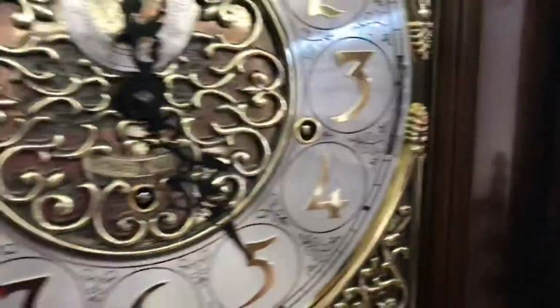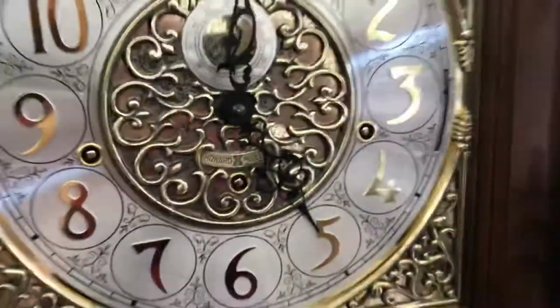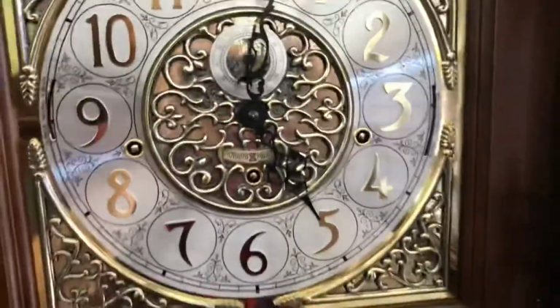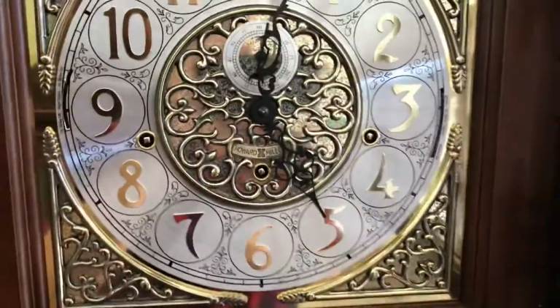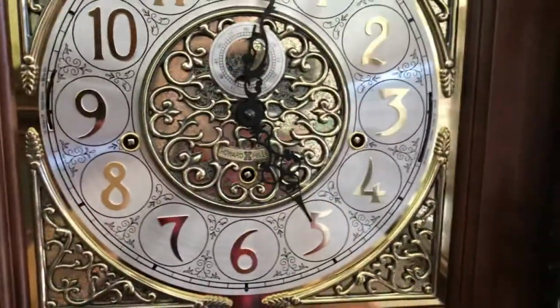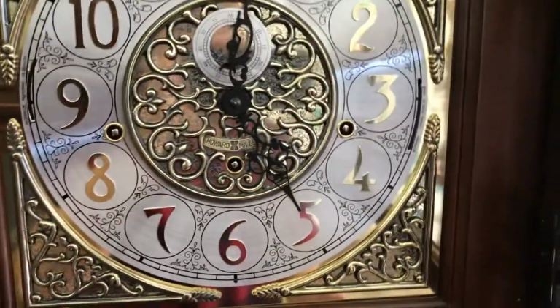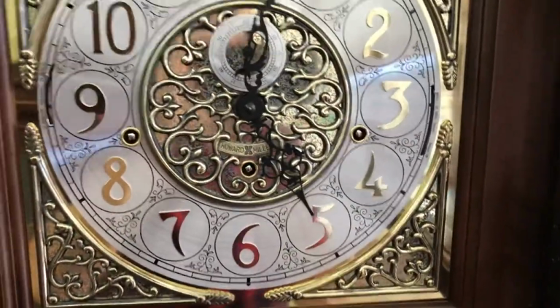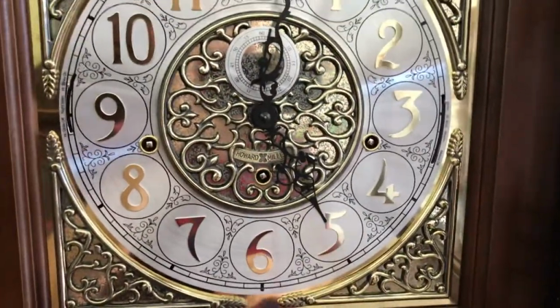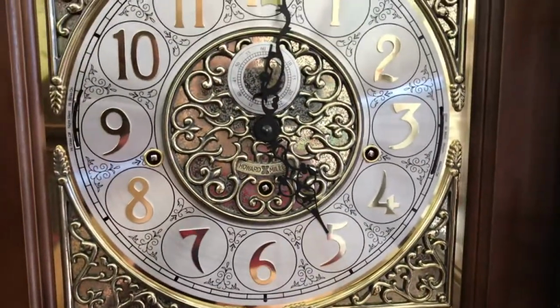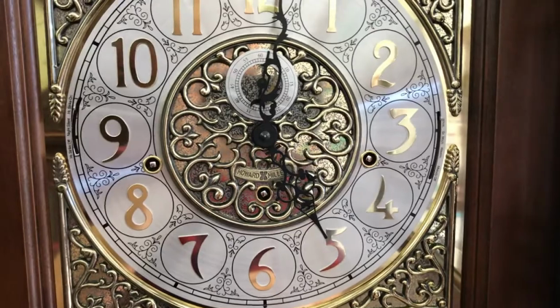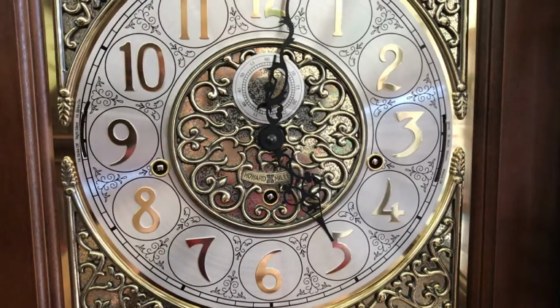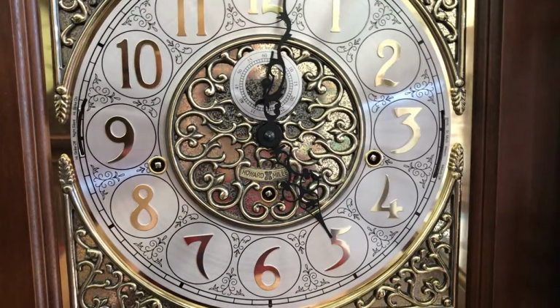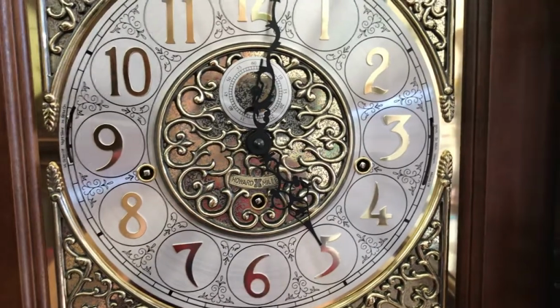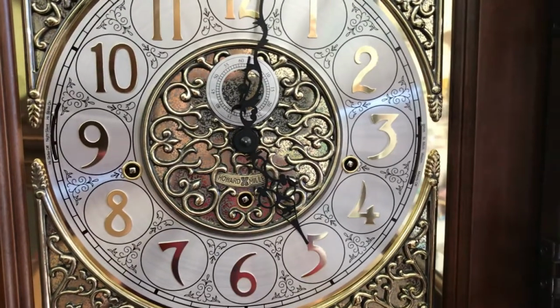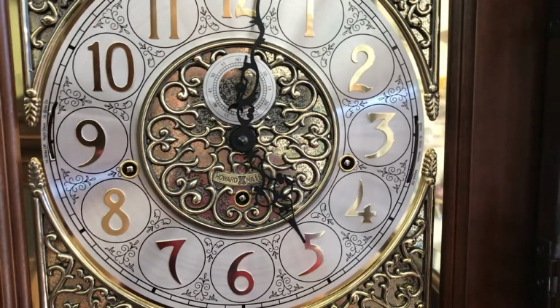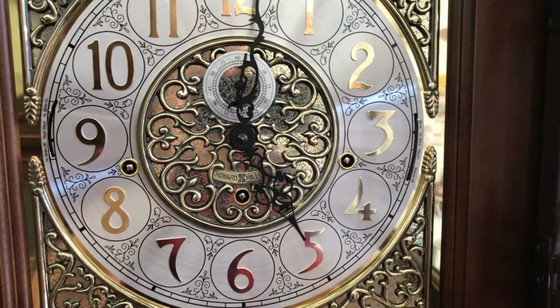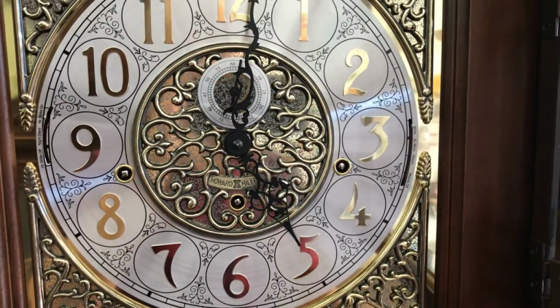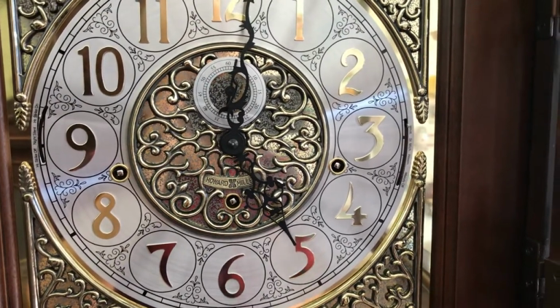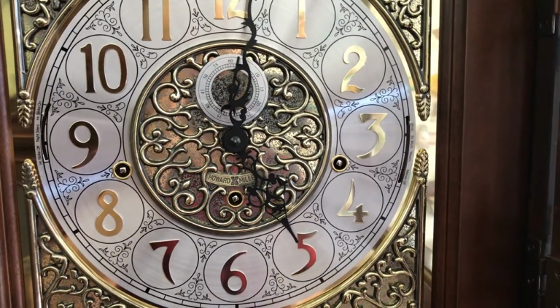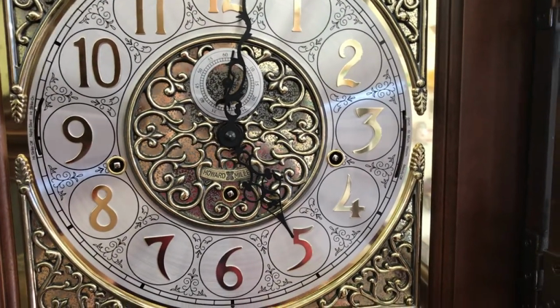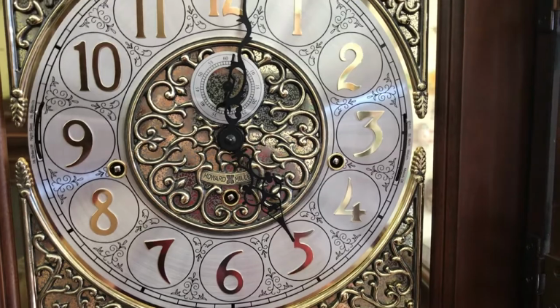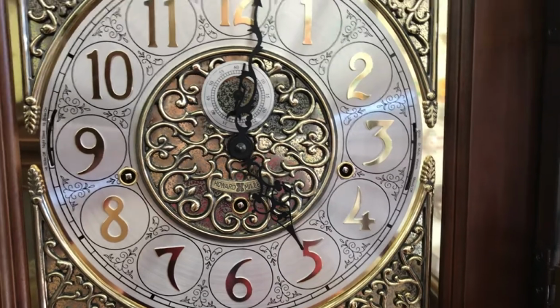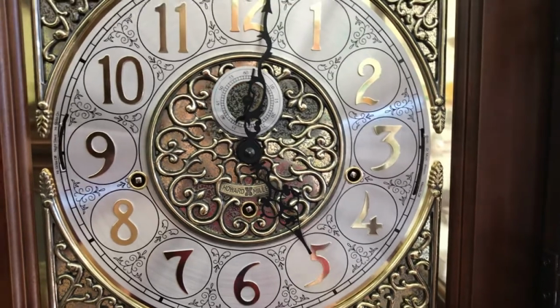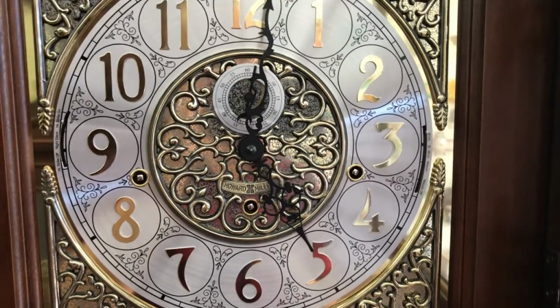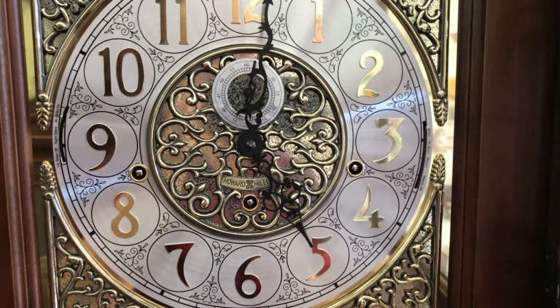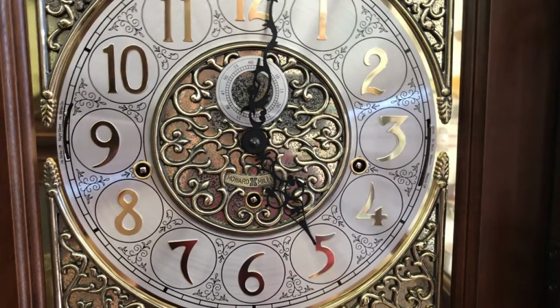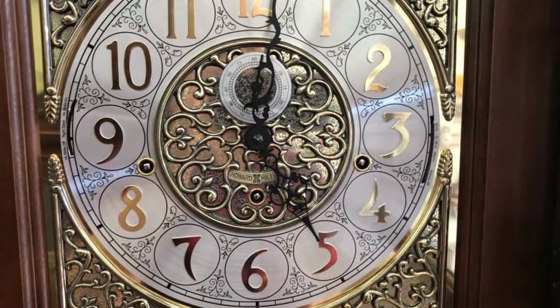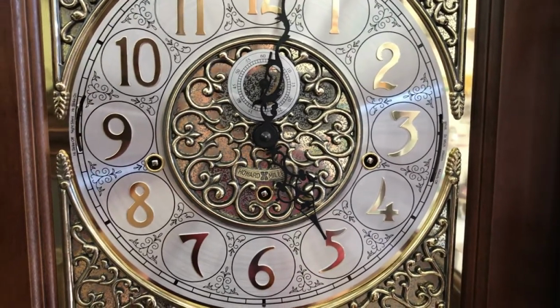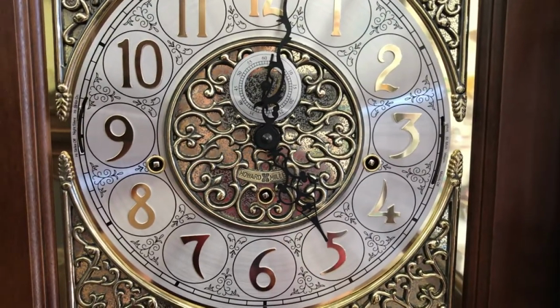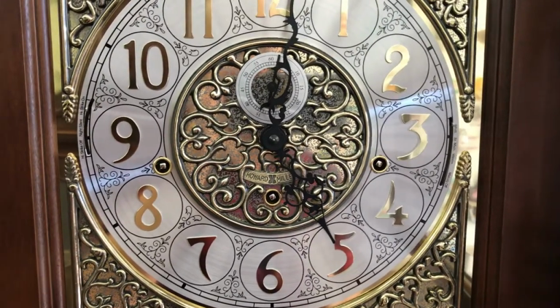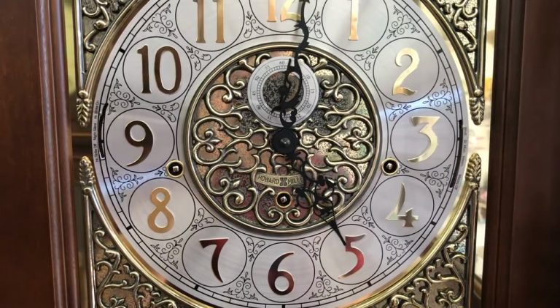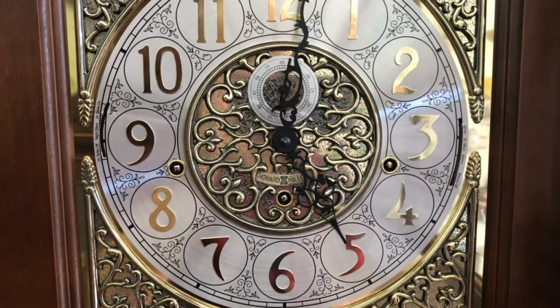This clock allows you to have it play music and not strike the hour, strike the hour and not play music, do both, or do neither. The nighttime silence shuts off at 10 p.m. and comes back on at 7:15 a.m.